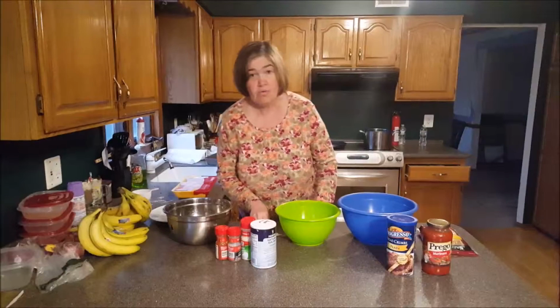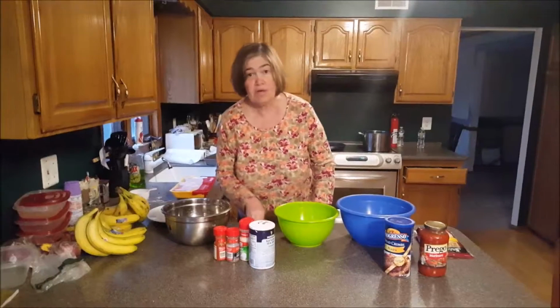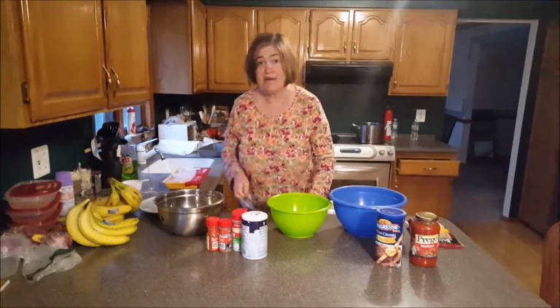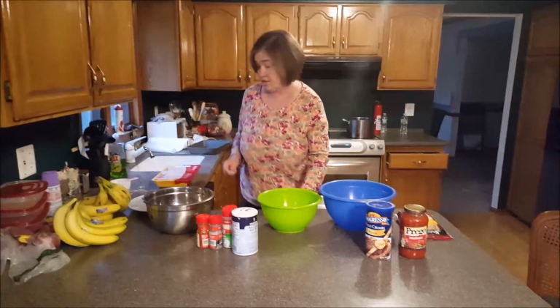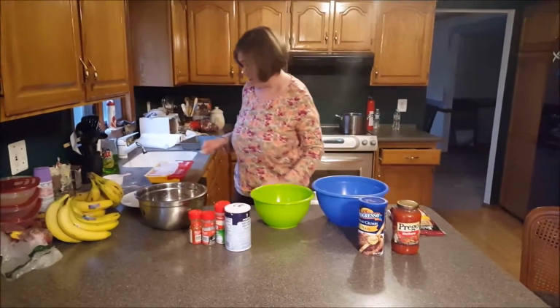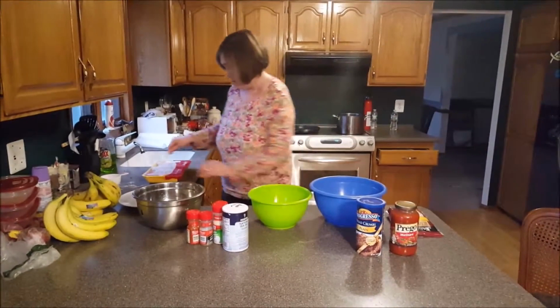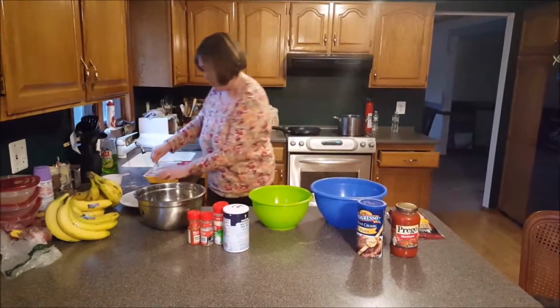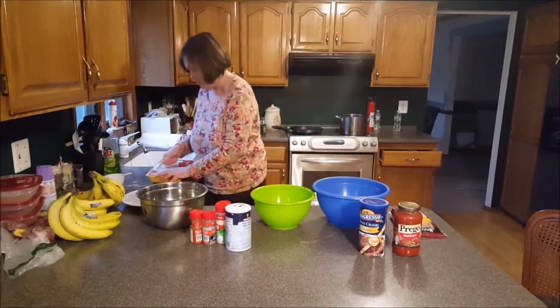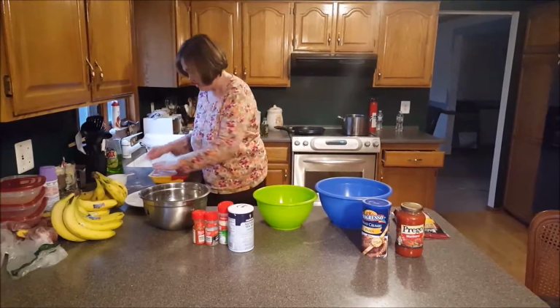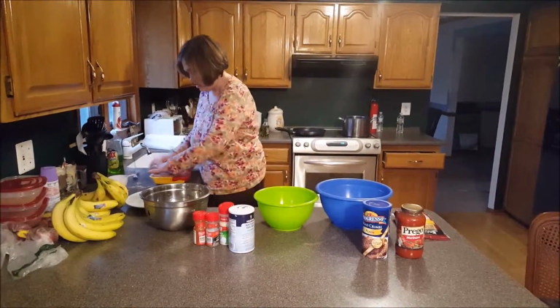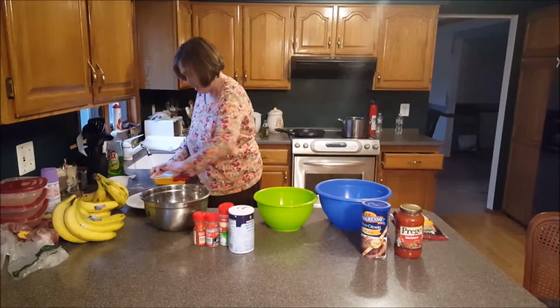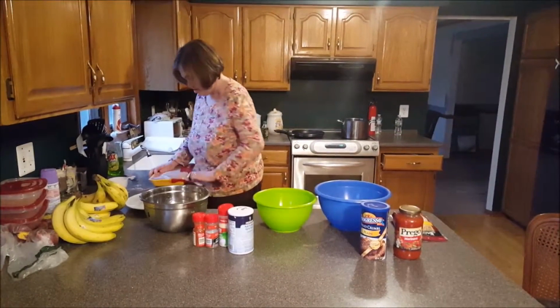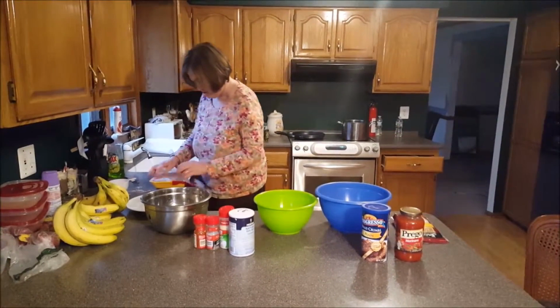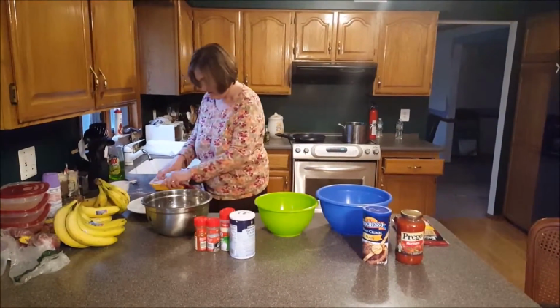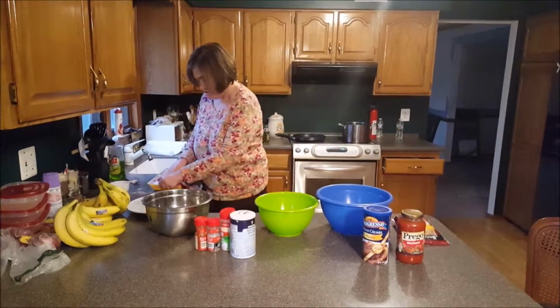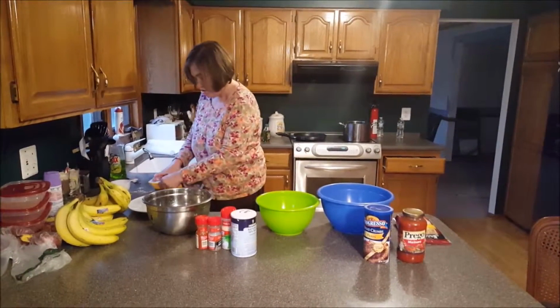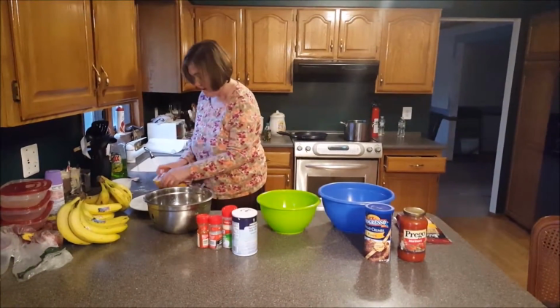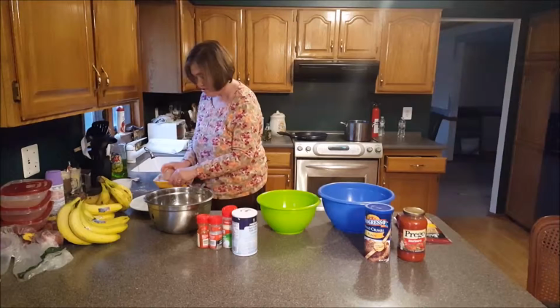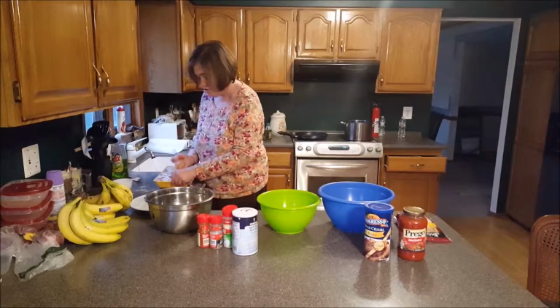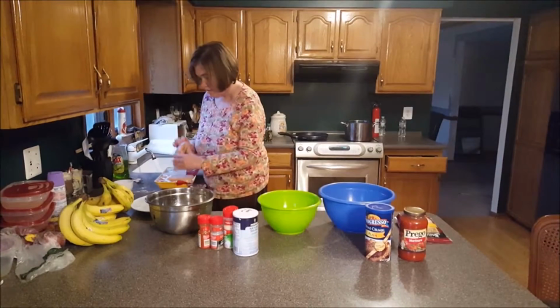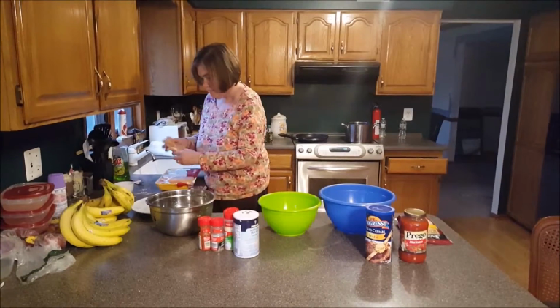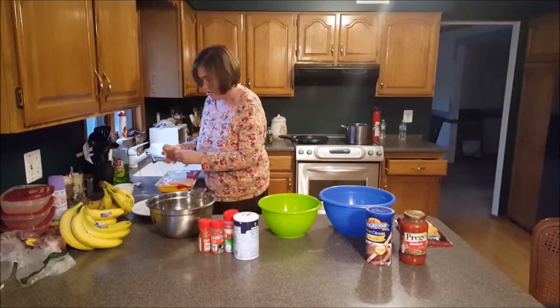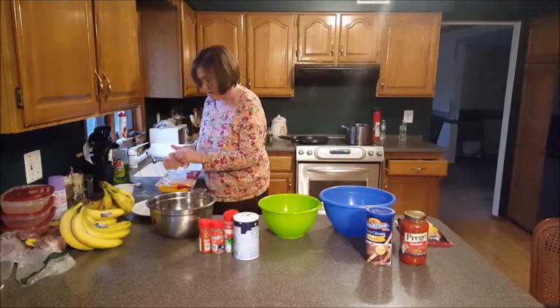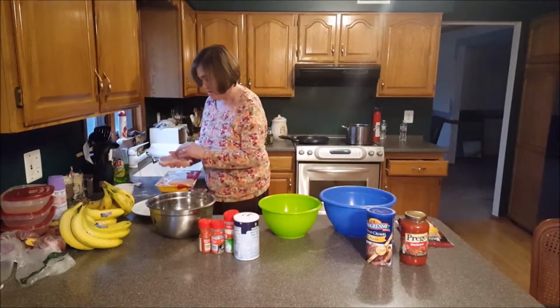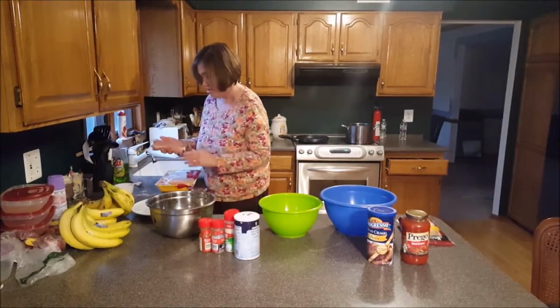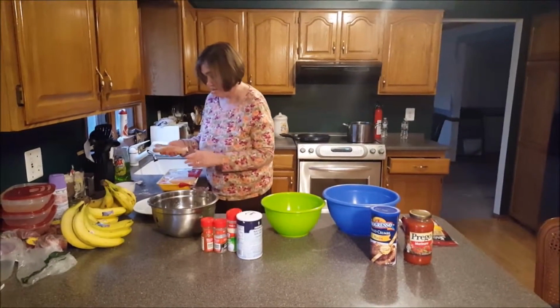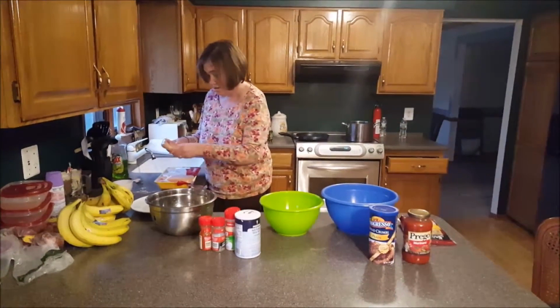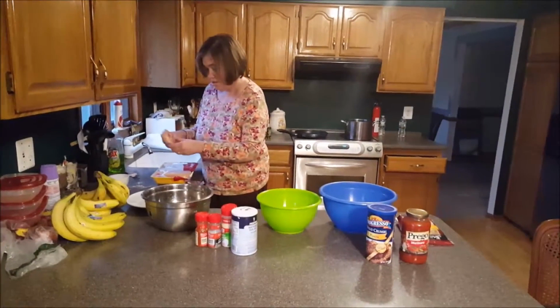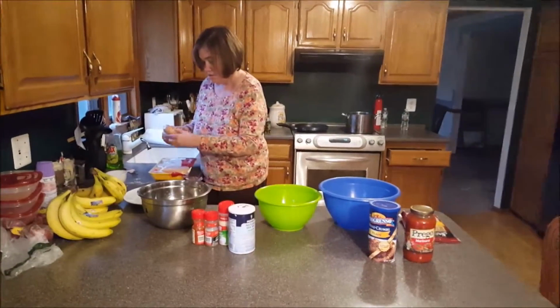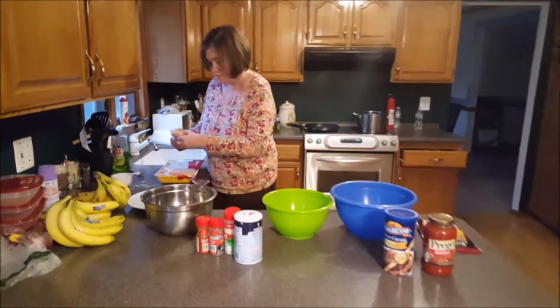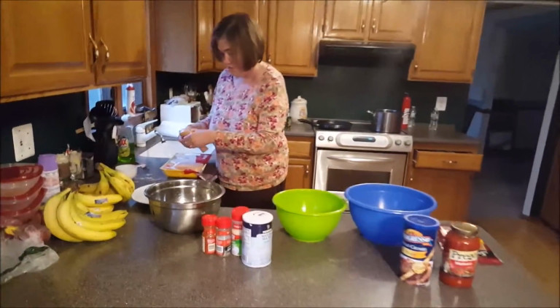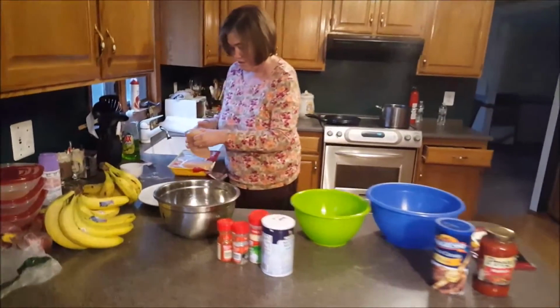We are making chicken parm. It's a fantastic Italian dish. You have to use boneless chicken breast — this is boneless chicken breast.